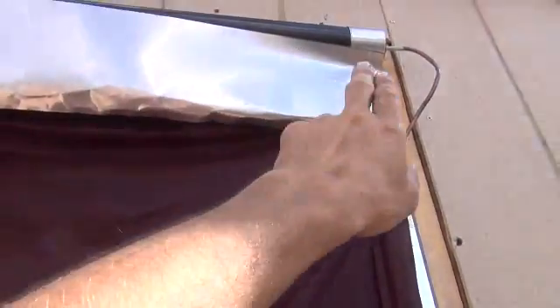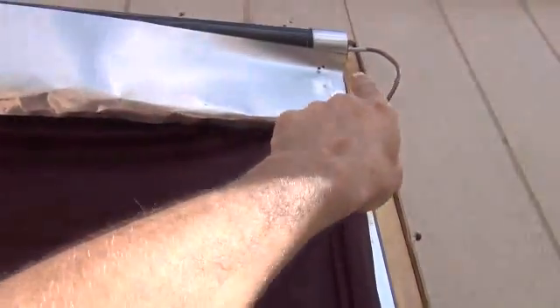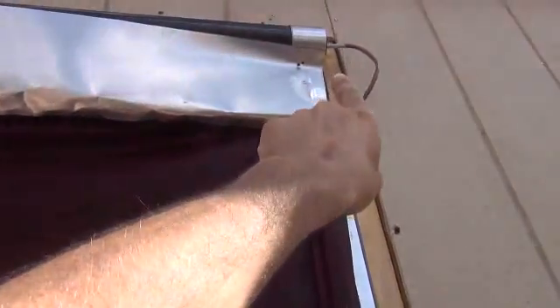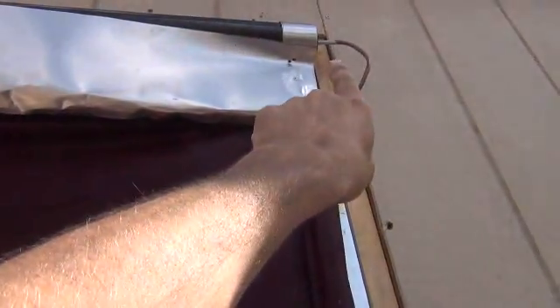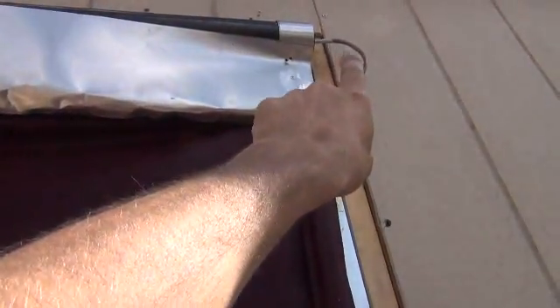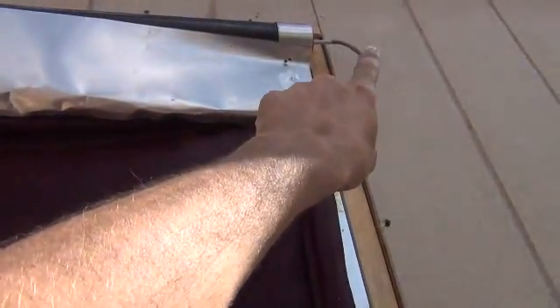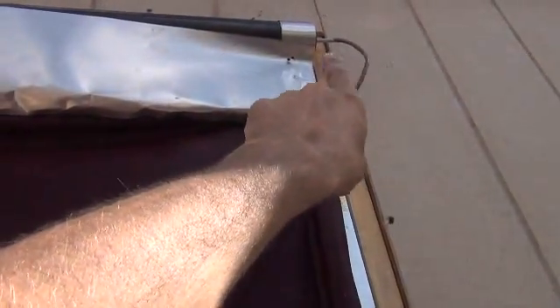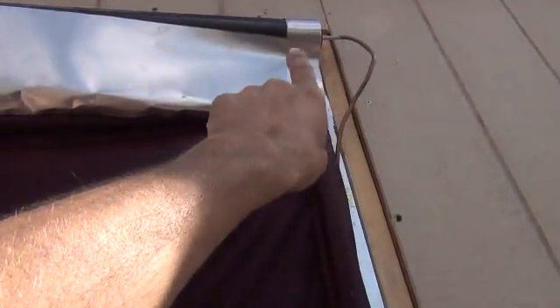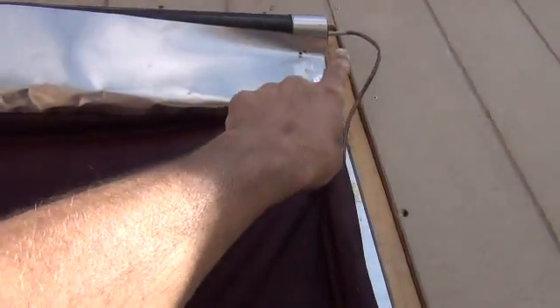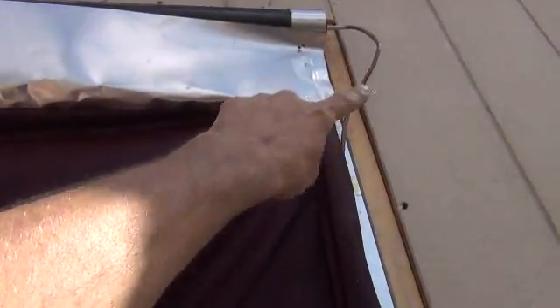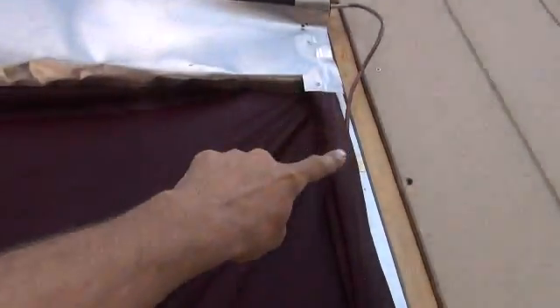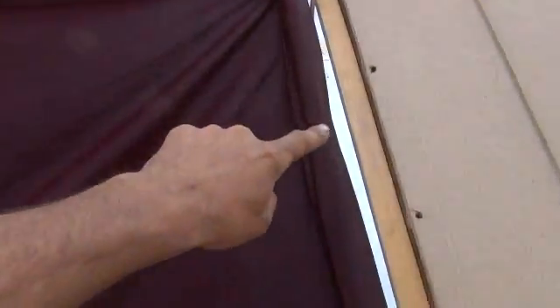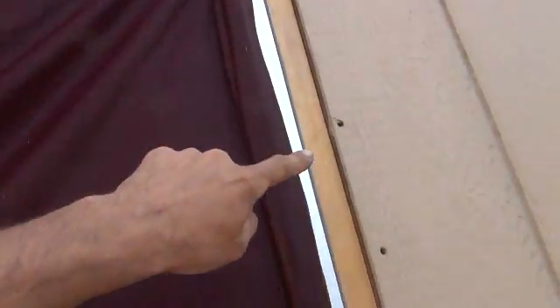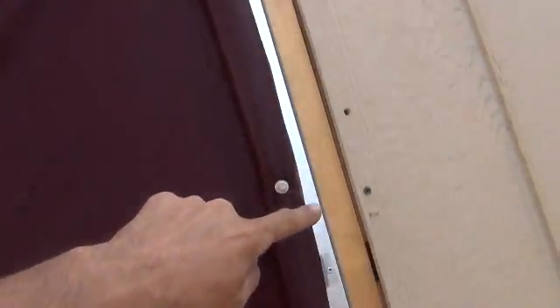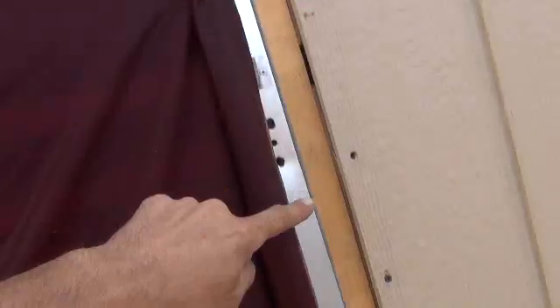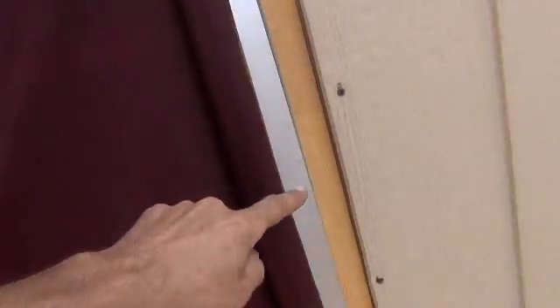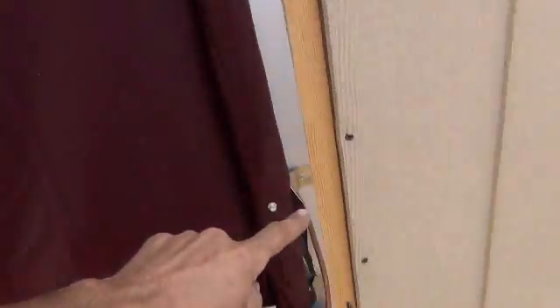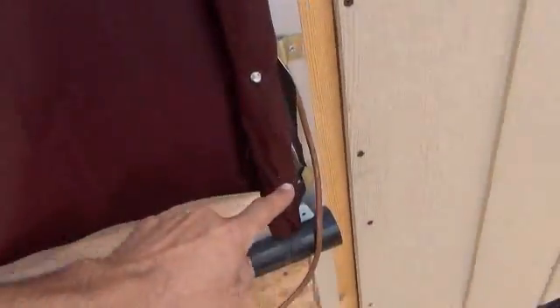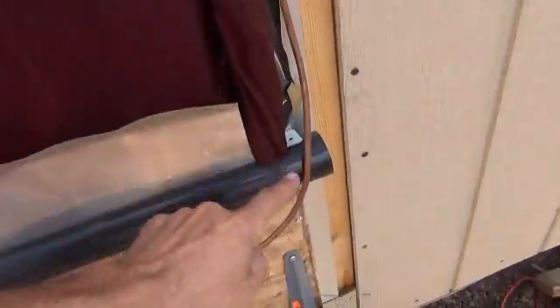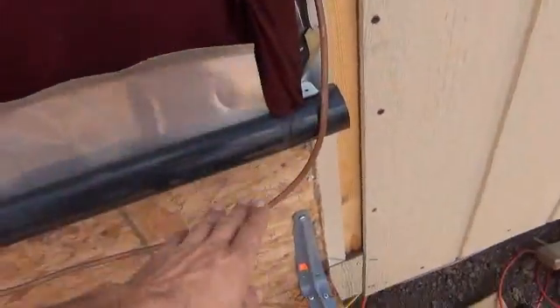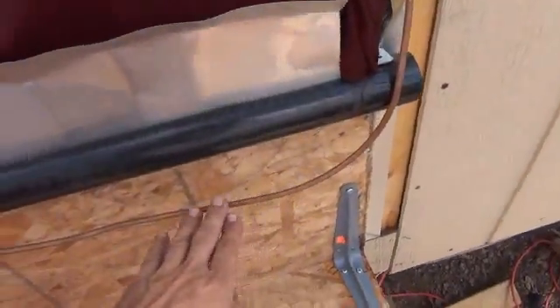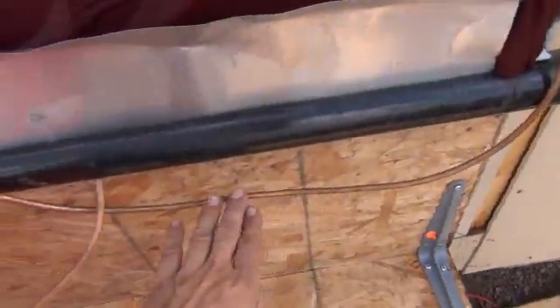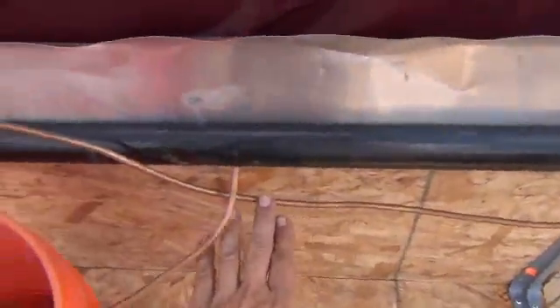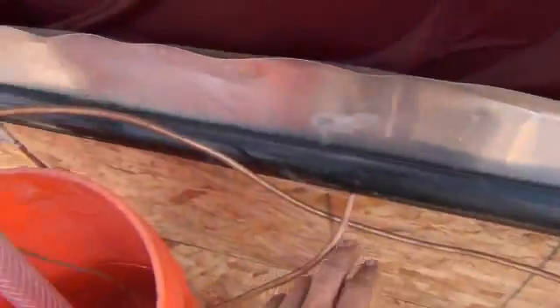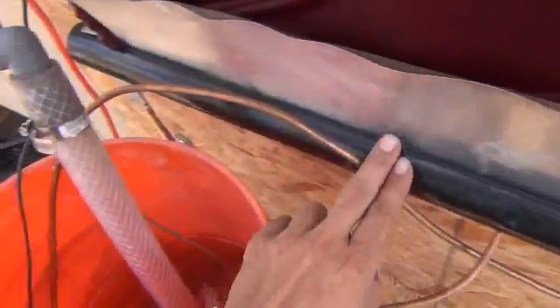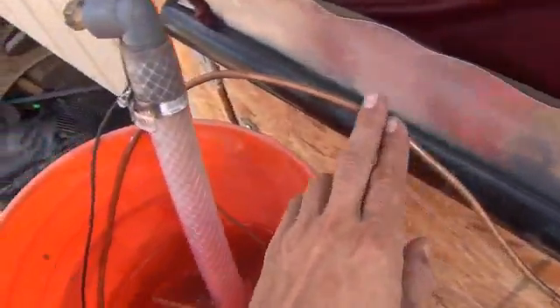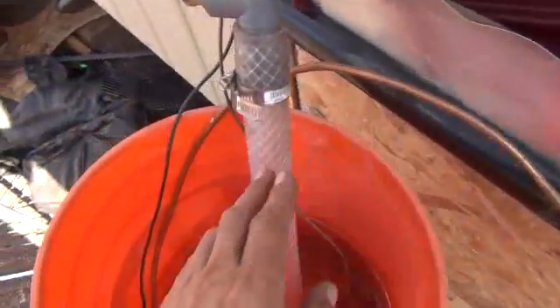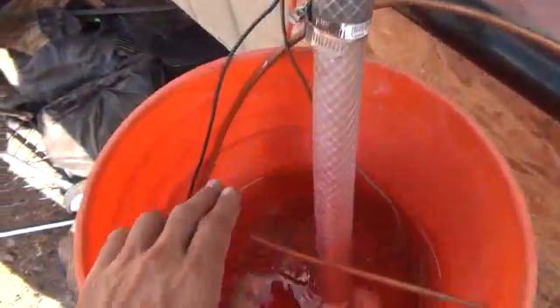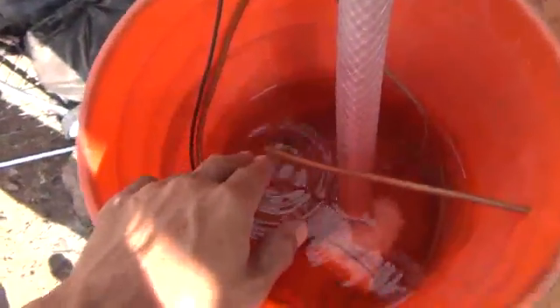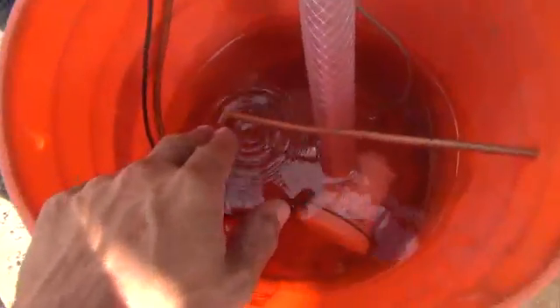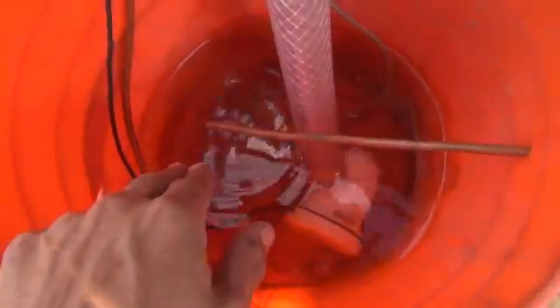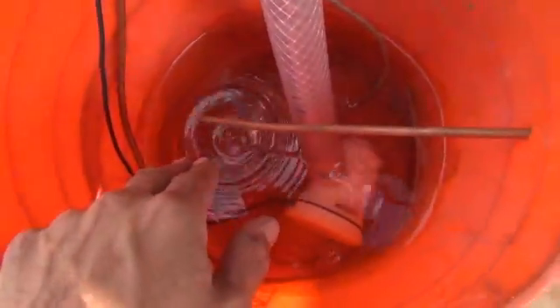We have an overfill tube coming out the end of that, that runs all the way down the side here, comes out right here, and drops back into our bucket.